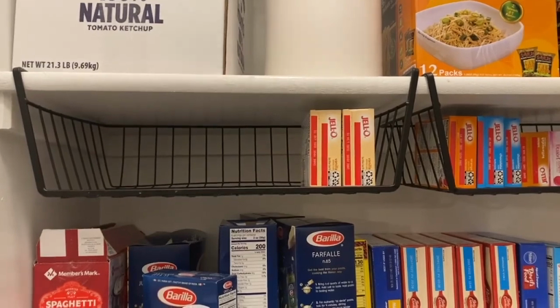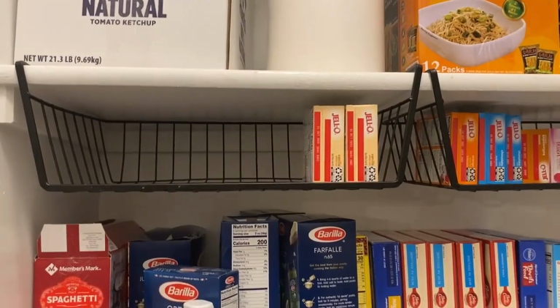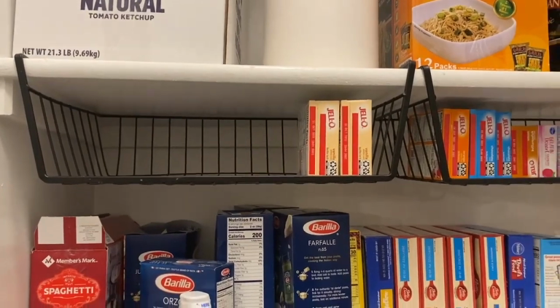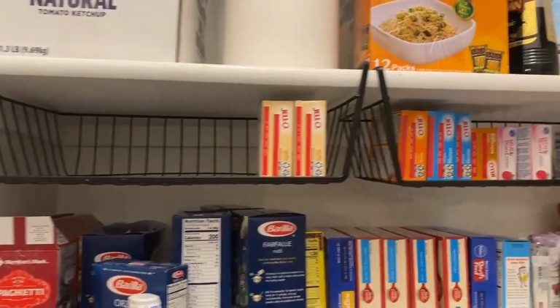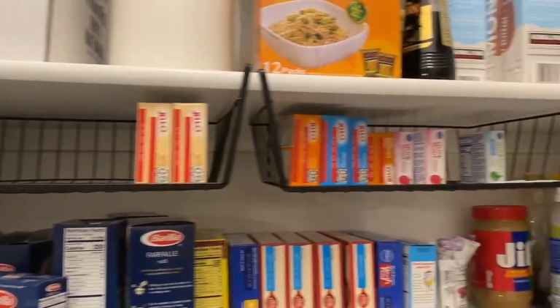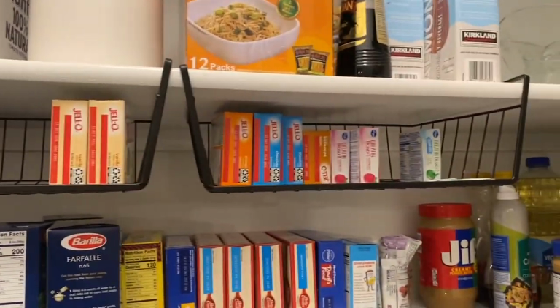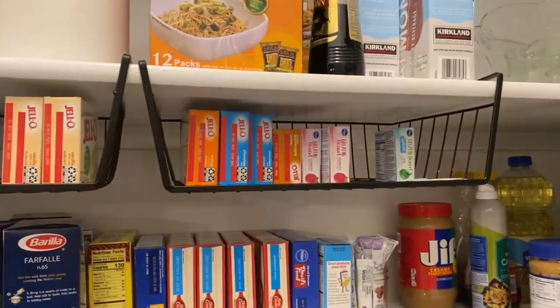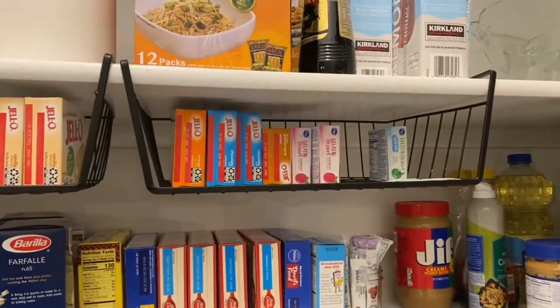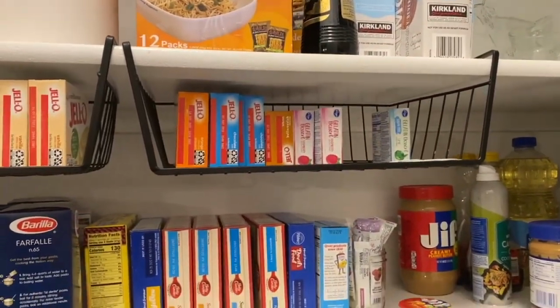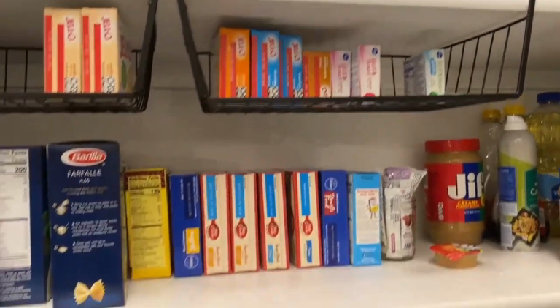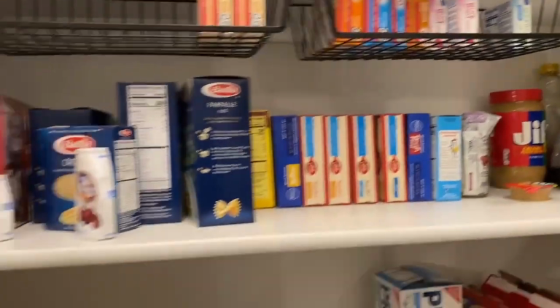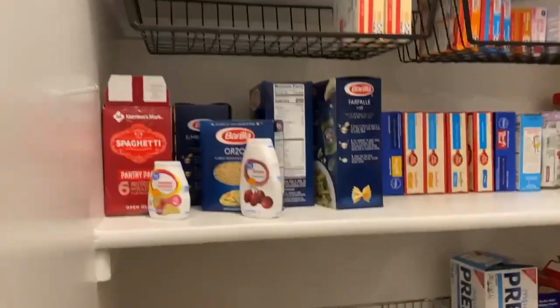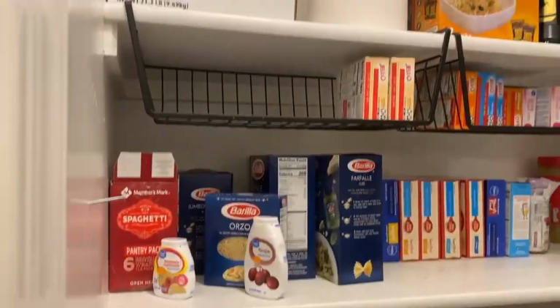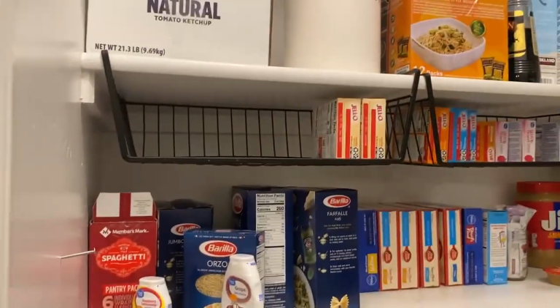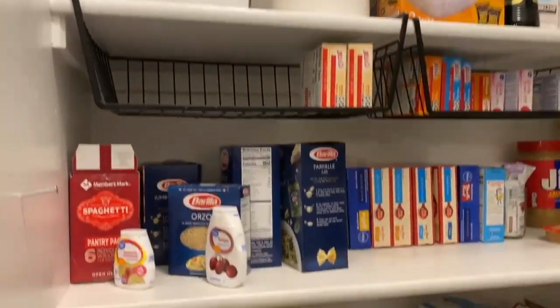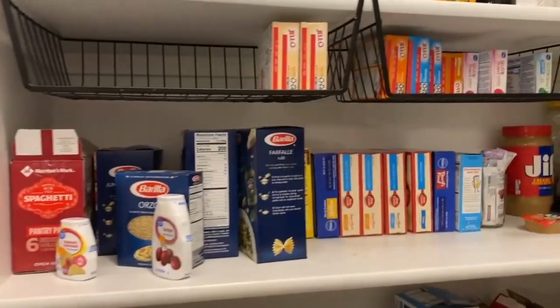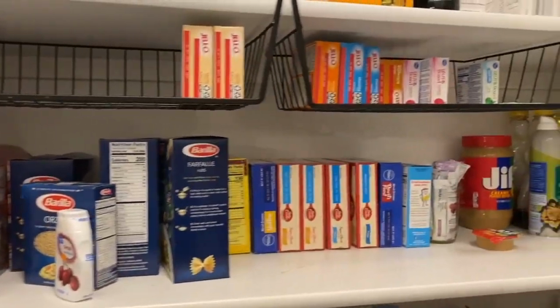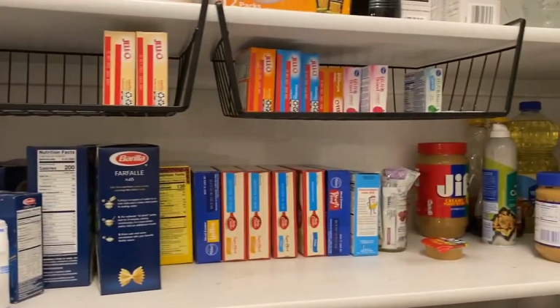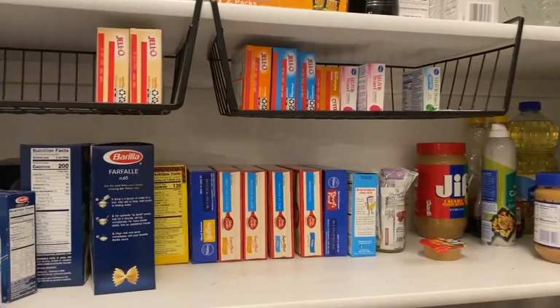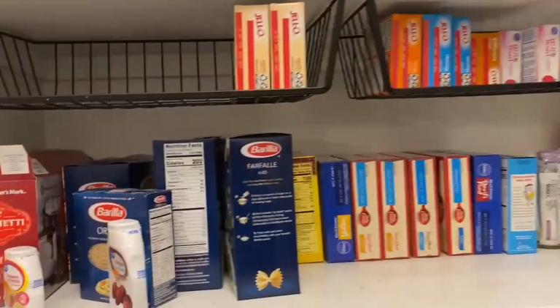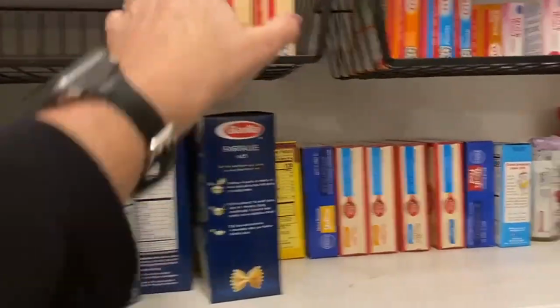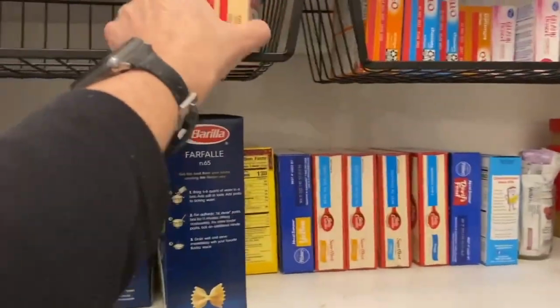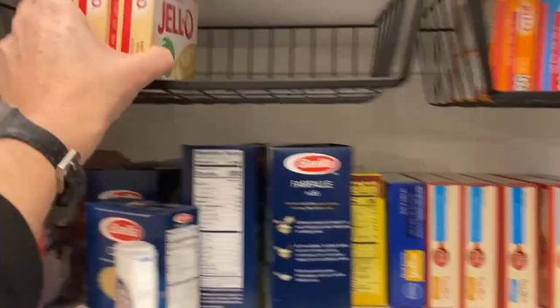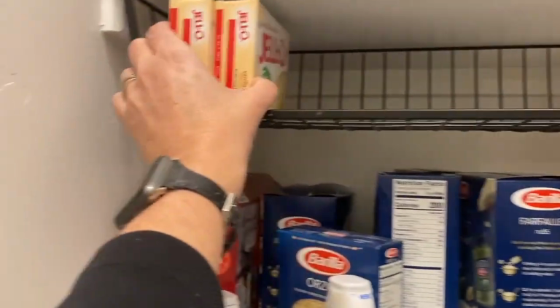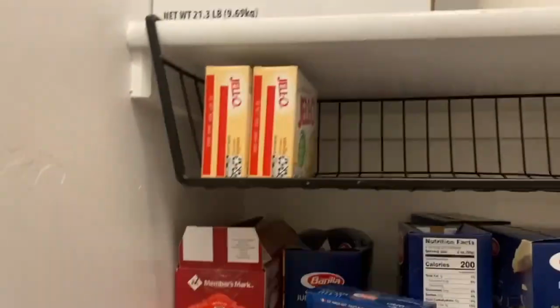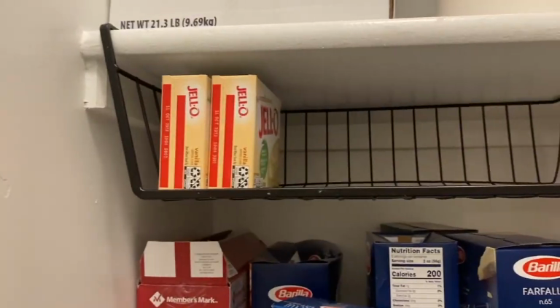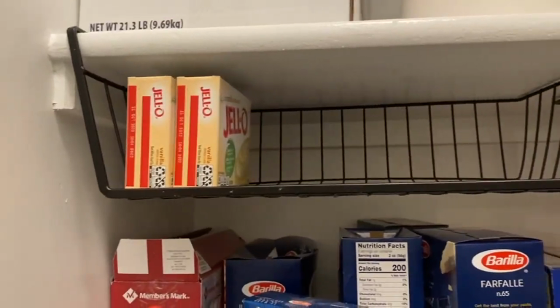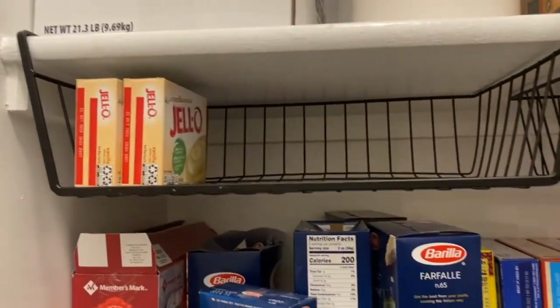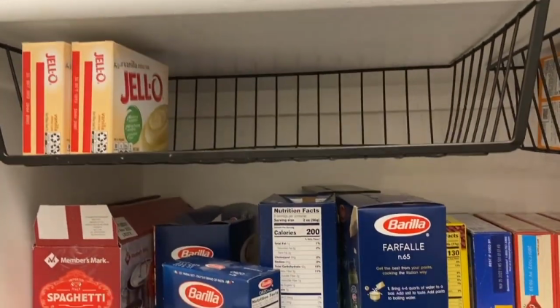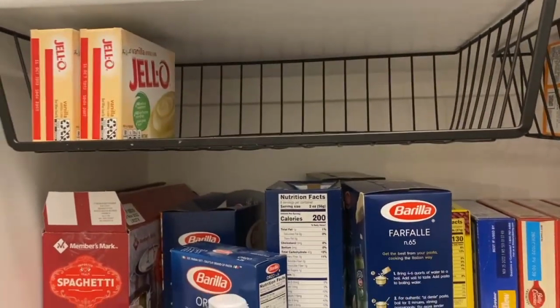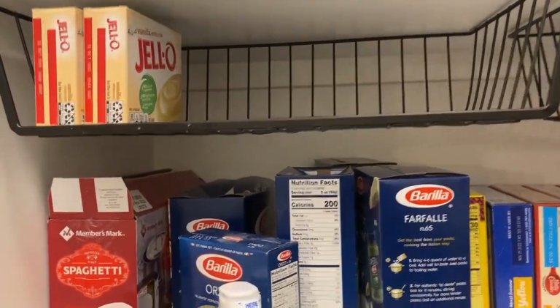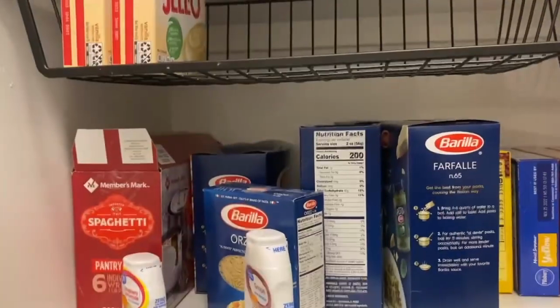So these are the I Speckle Under Cabinet Baskets. I like using these because it kind of gives you a second shelf. To show you how tall they are, they're about the size of a box of Jell-O — that's how deep it is.